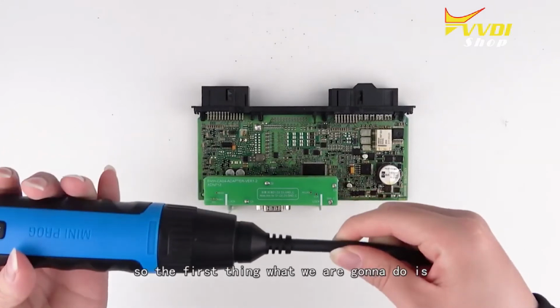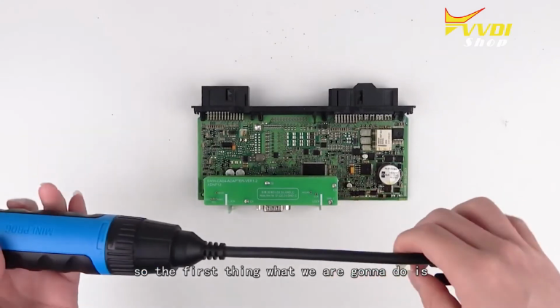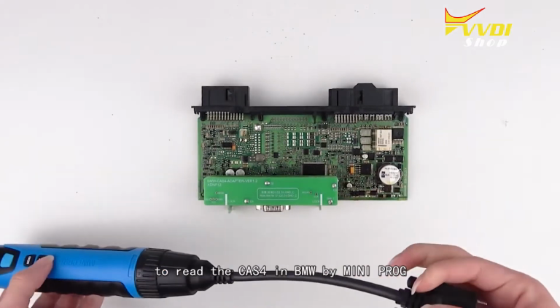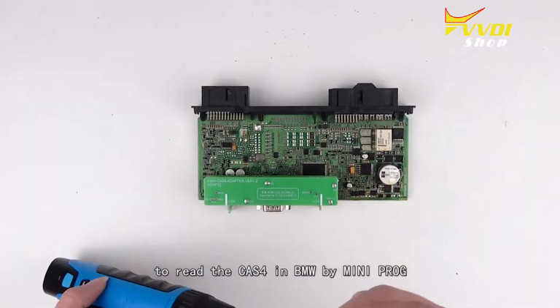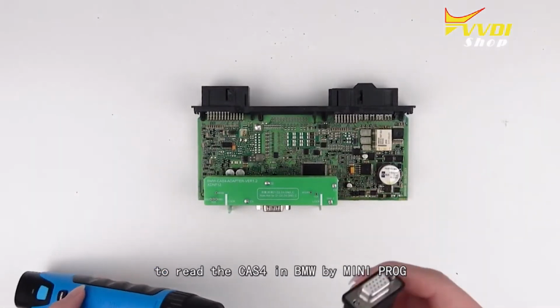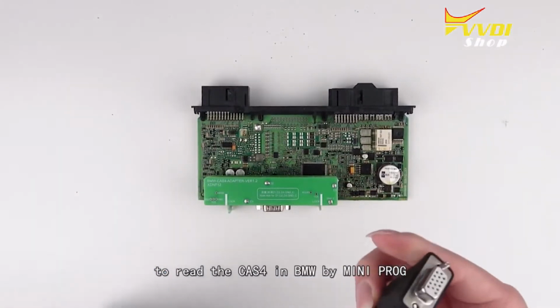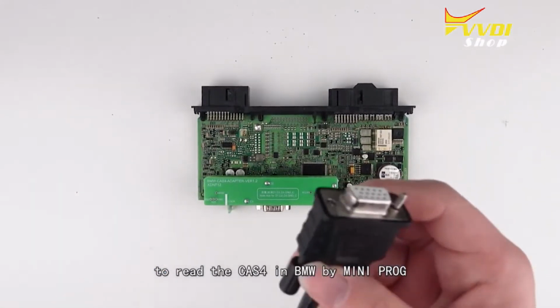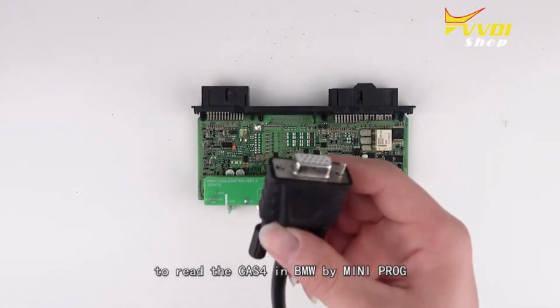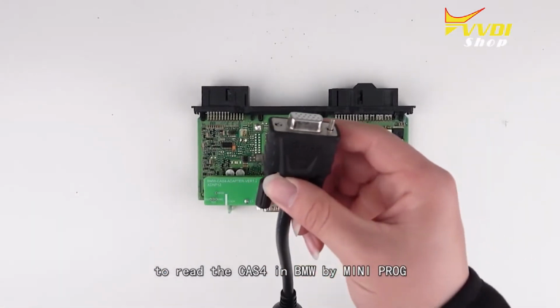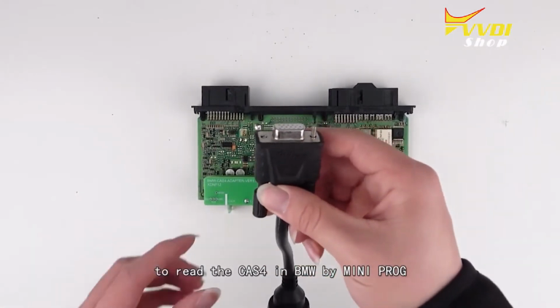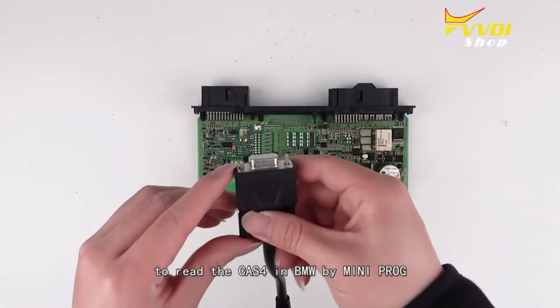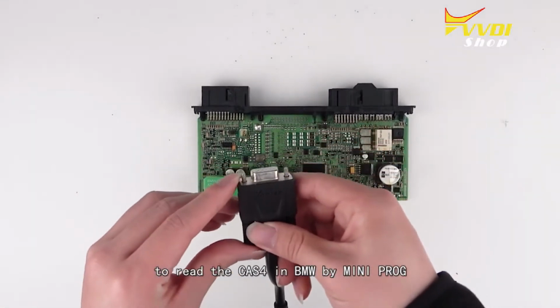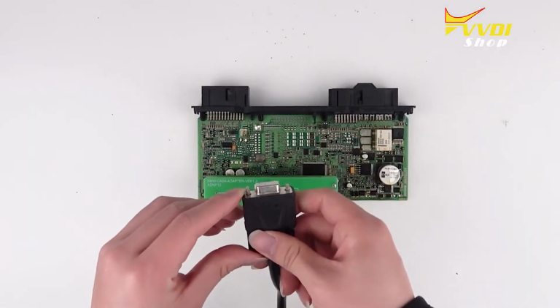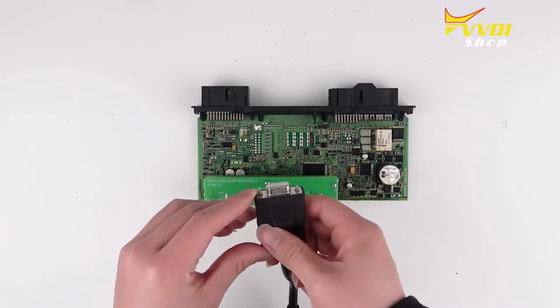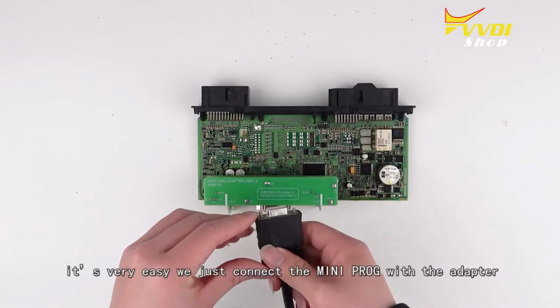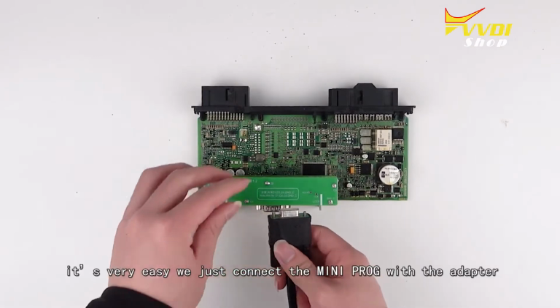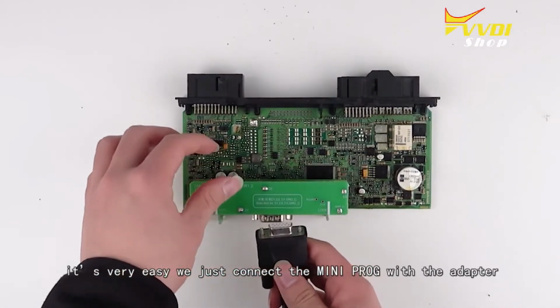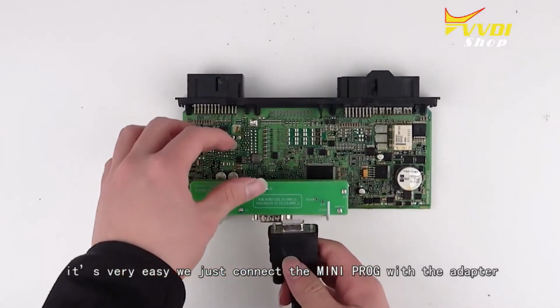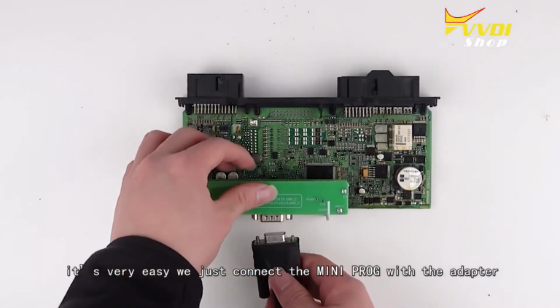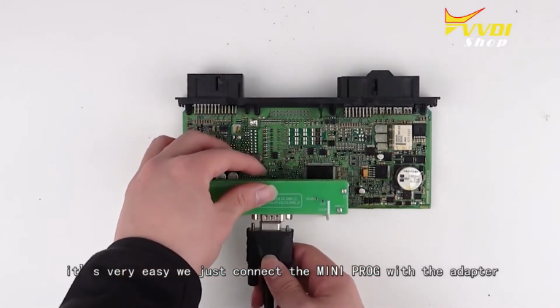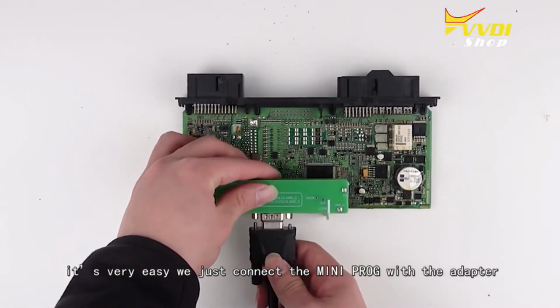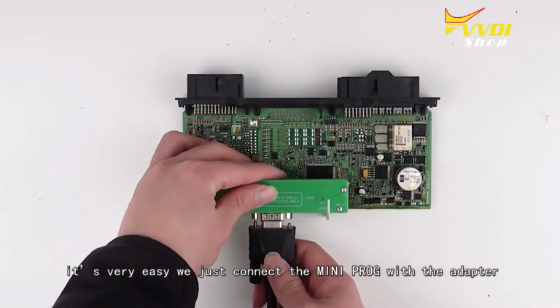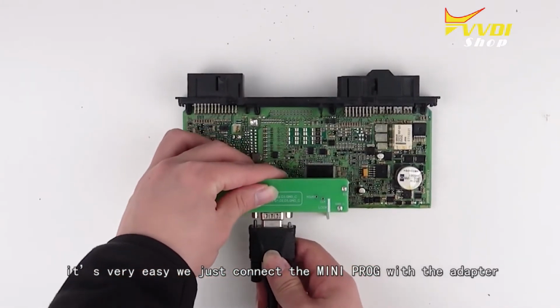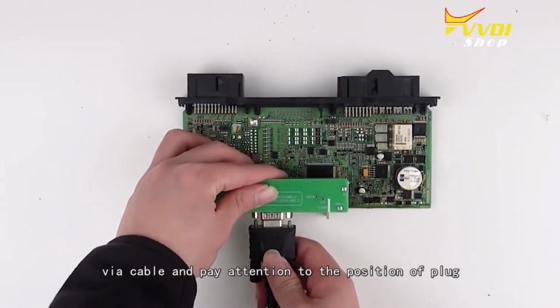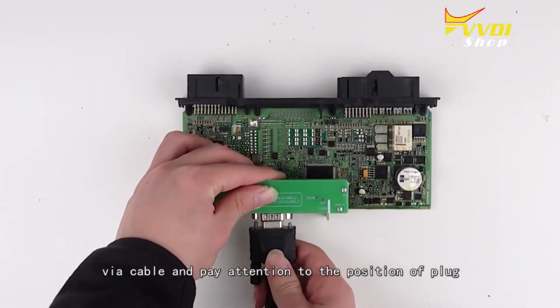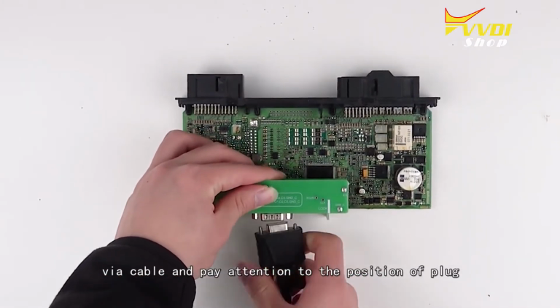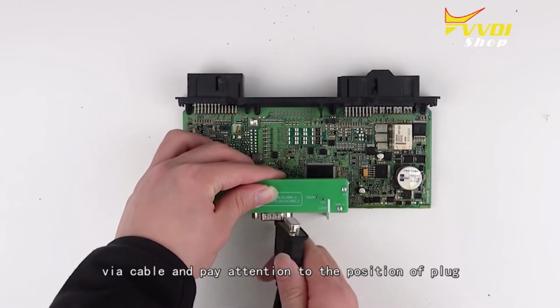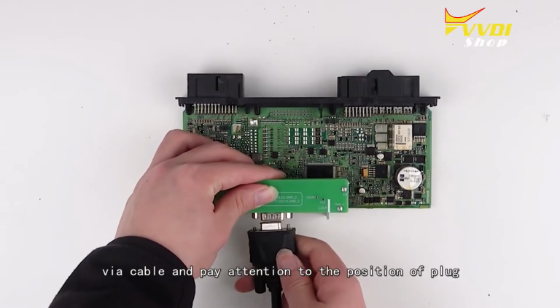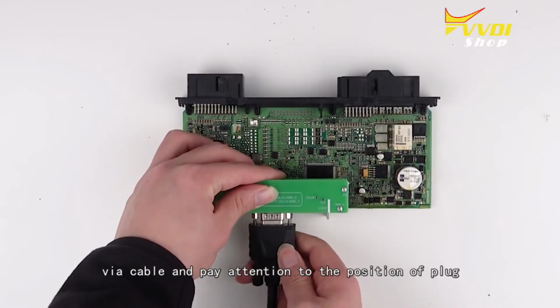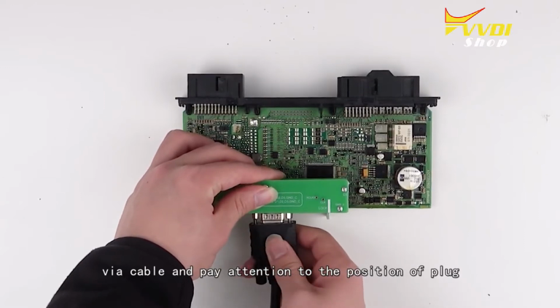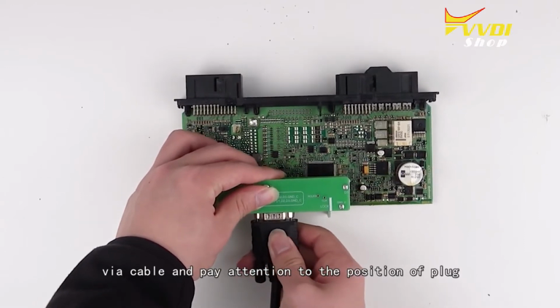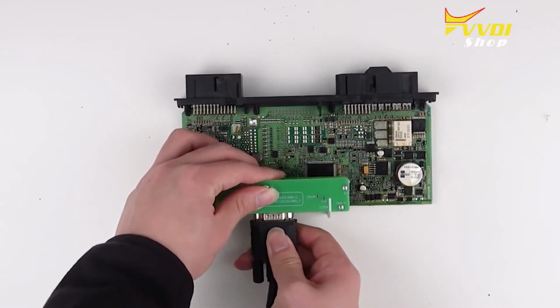The first thing we're going to do is read the Class 4 in BMW by mini prog. It's very easy — we just connect the mini prog with the adapter by cable. Pay attention to the position of the plug.